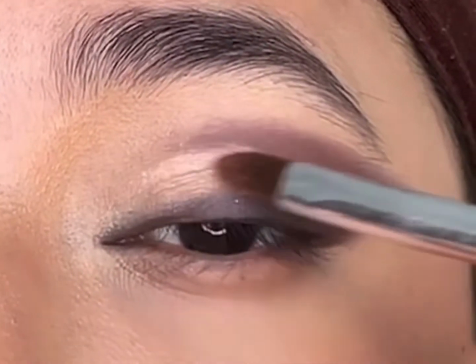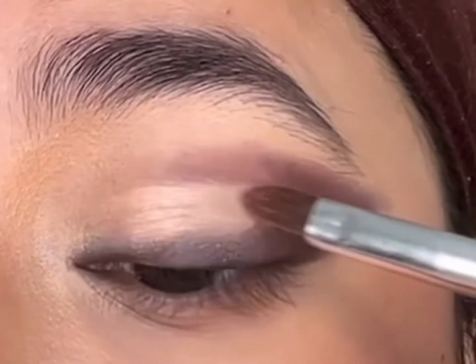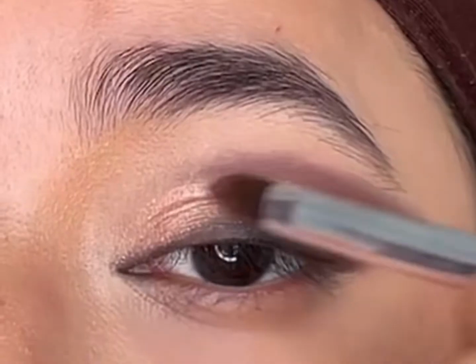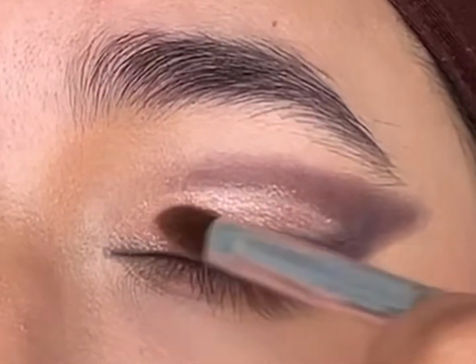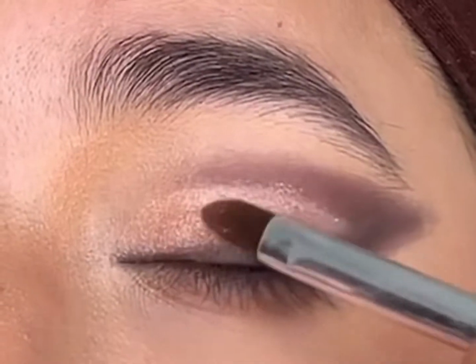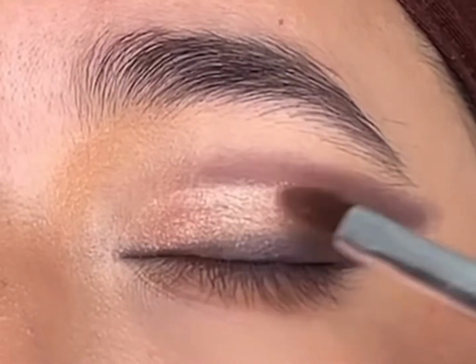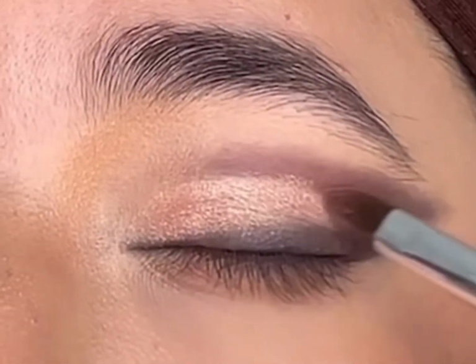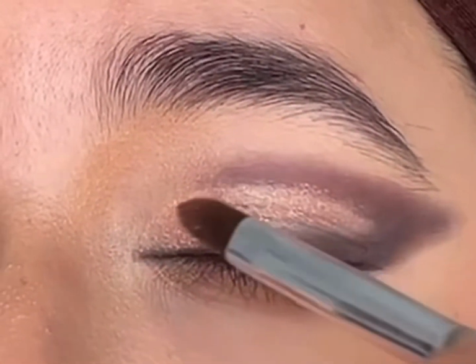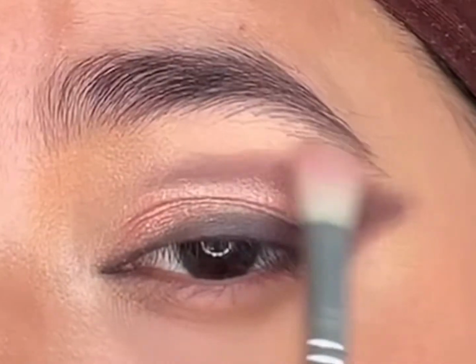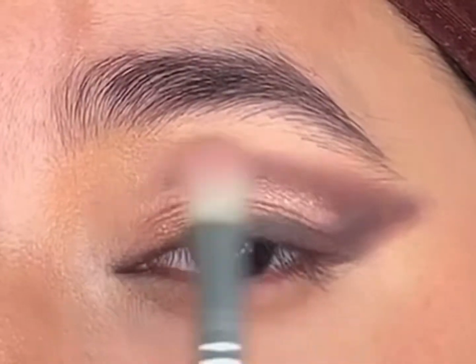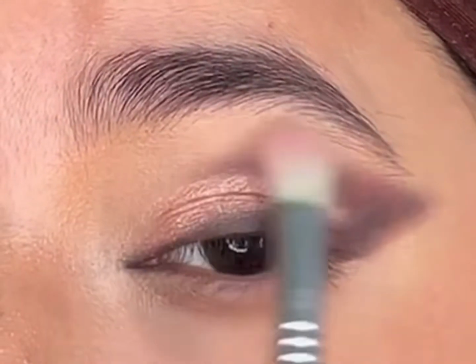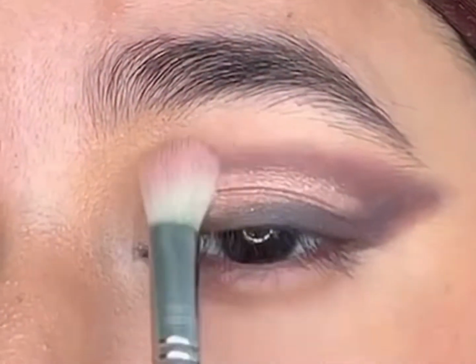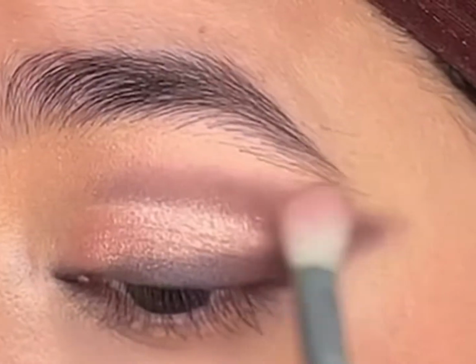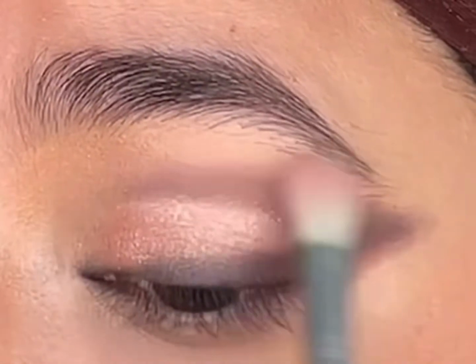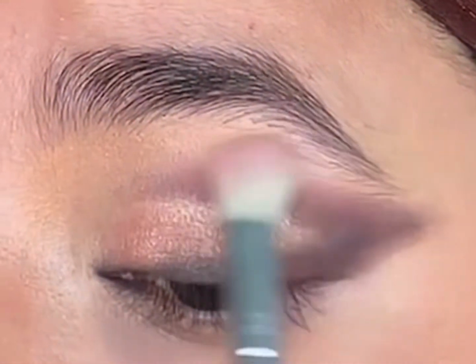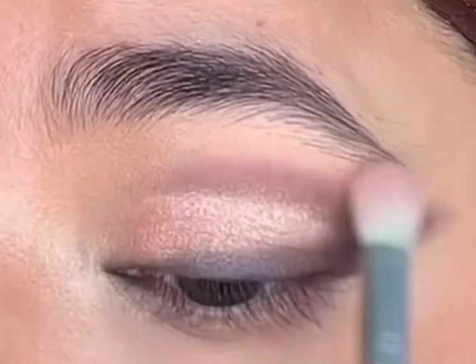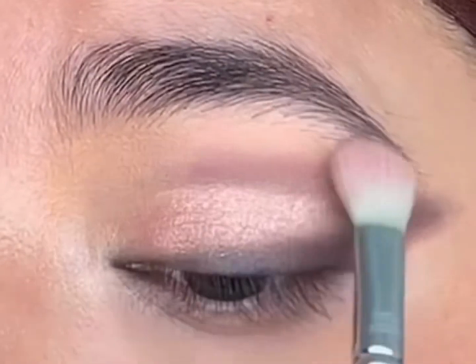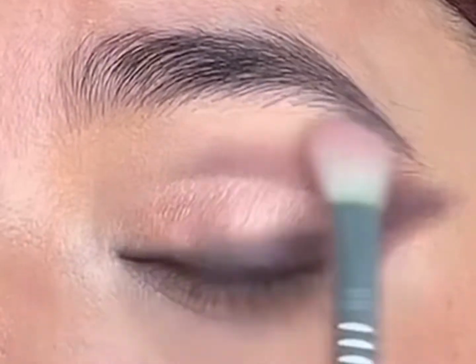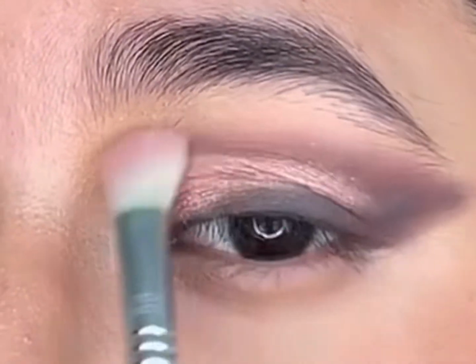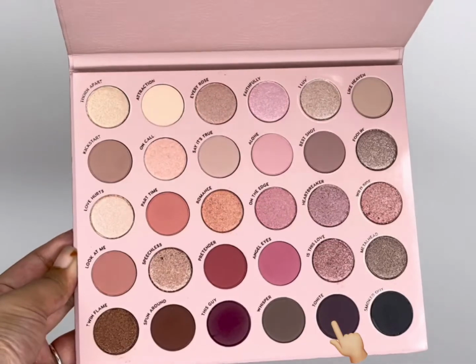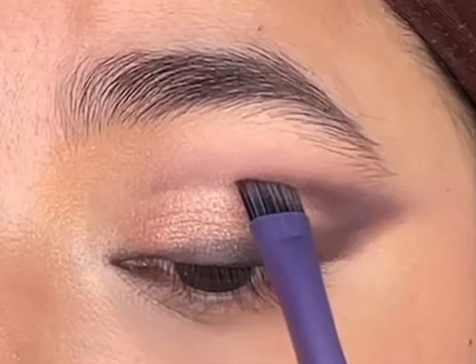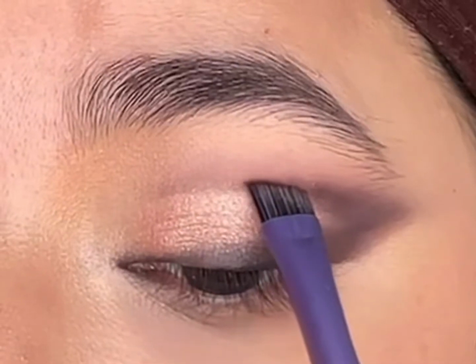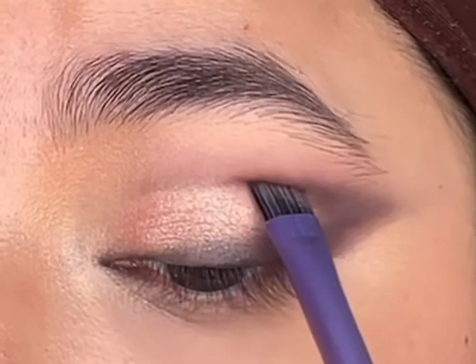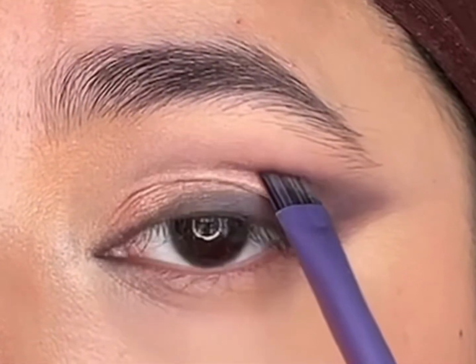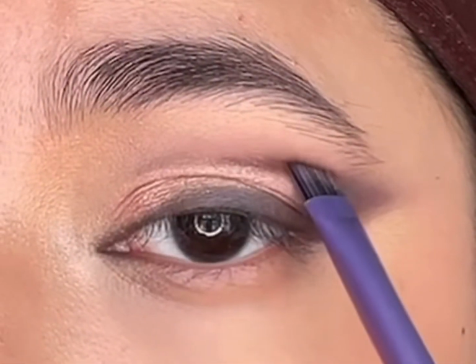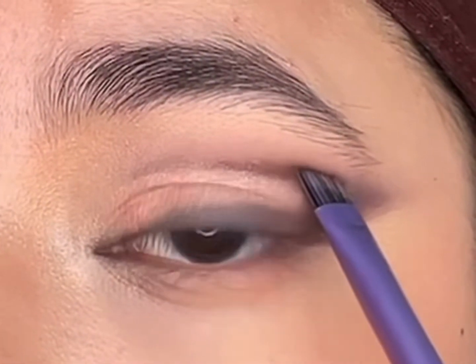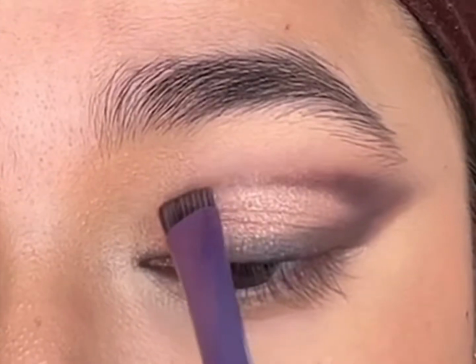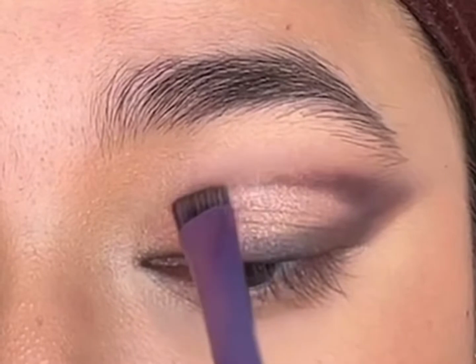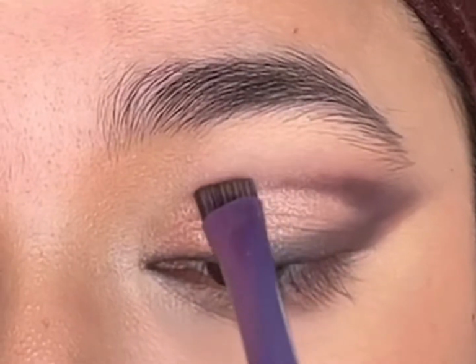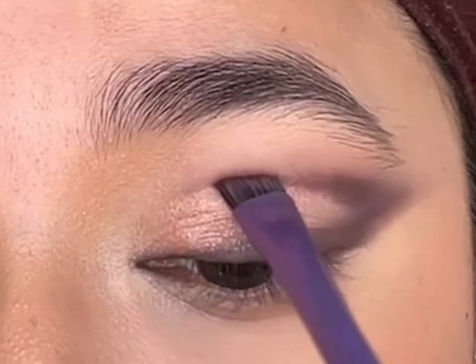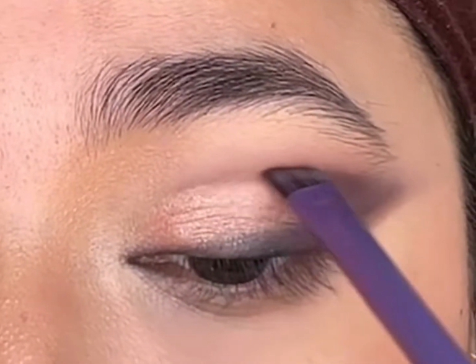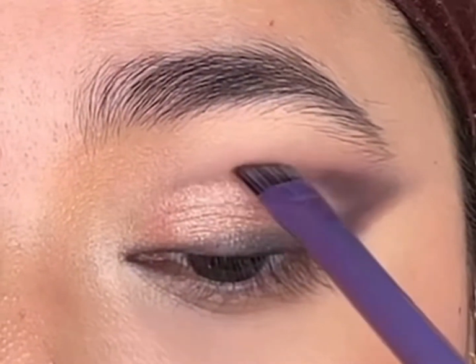I'll apply the lighter shade 'Faithful' for the shimmer to pop in the center. Then I'll go ahead and diffuse the edges. With an angled brush, I'll add 'Tonight' along the crease to define it and blend the edges with 'Best Shot'.